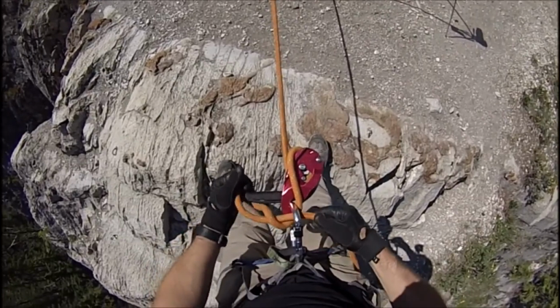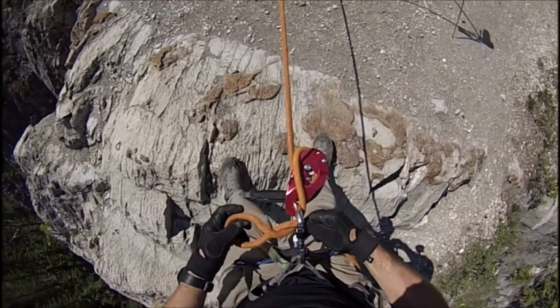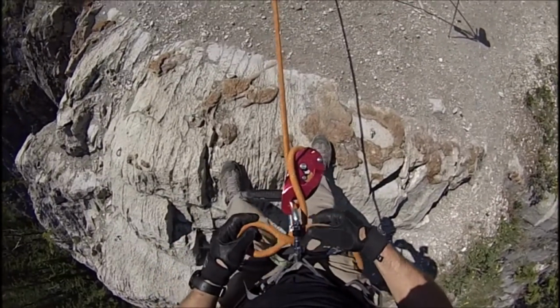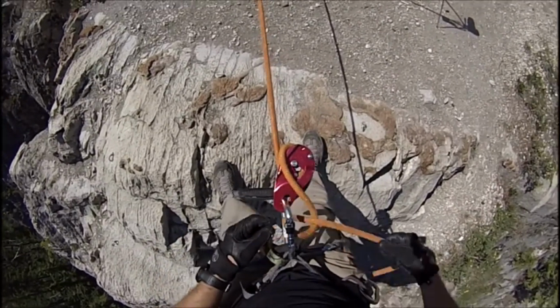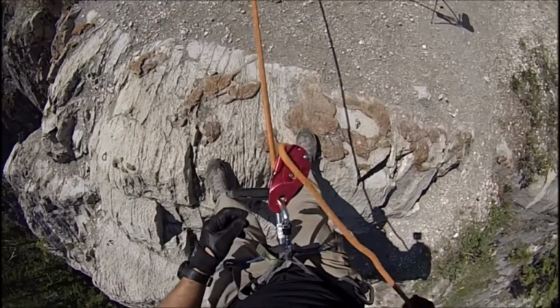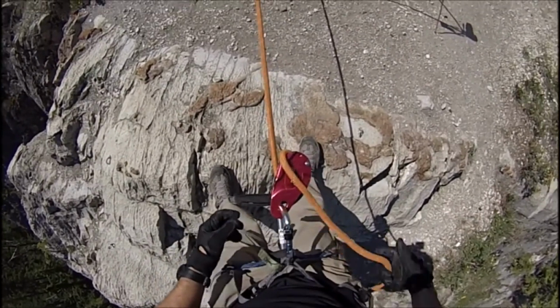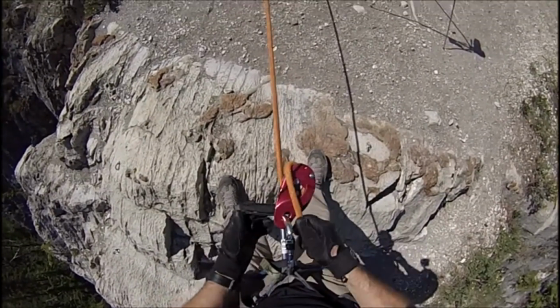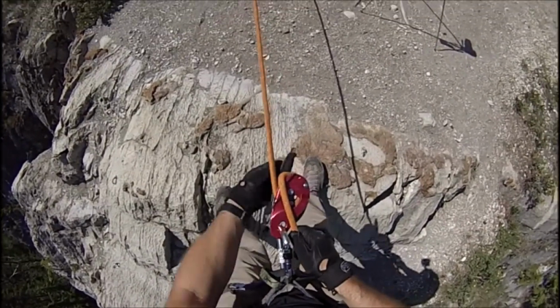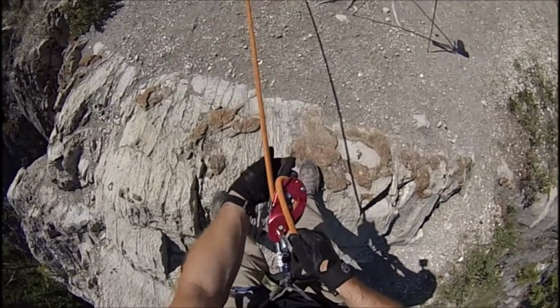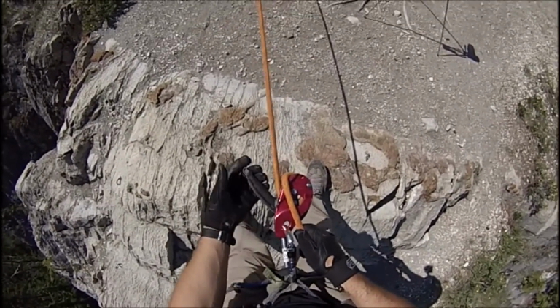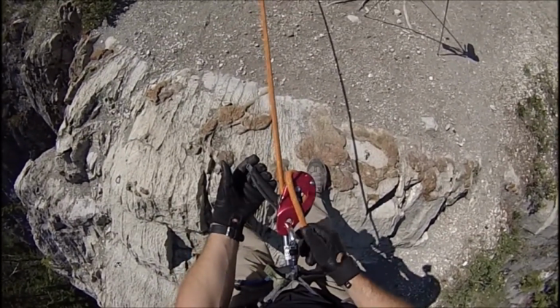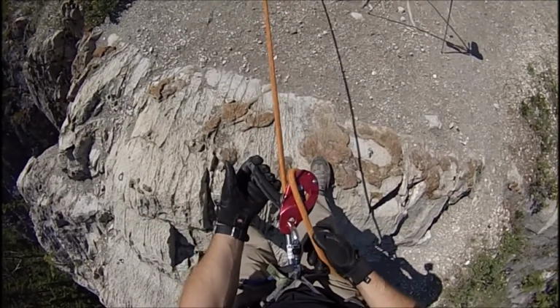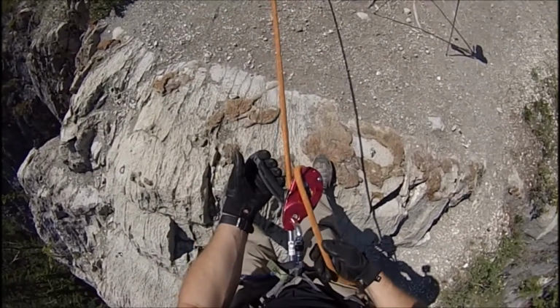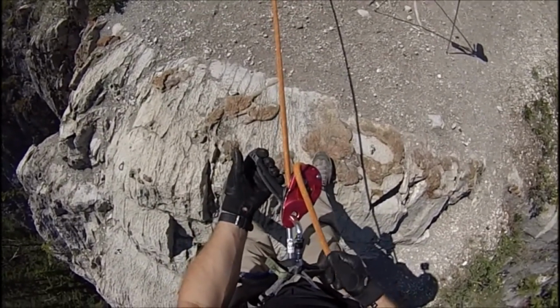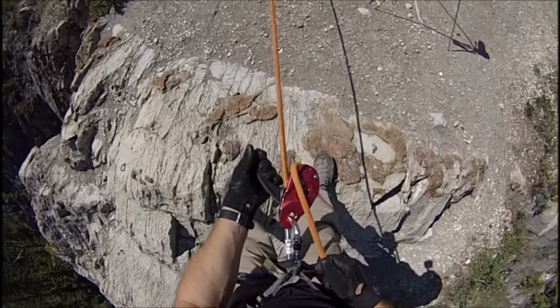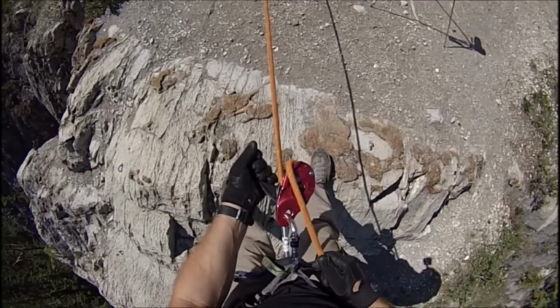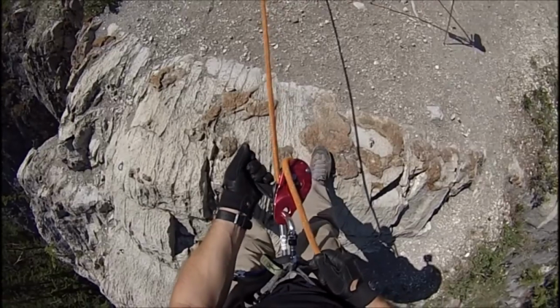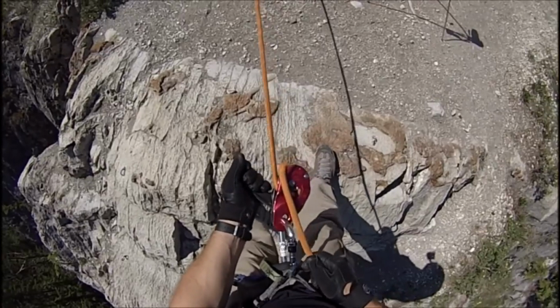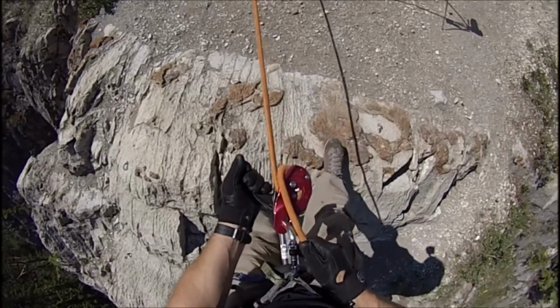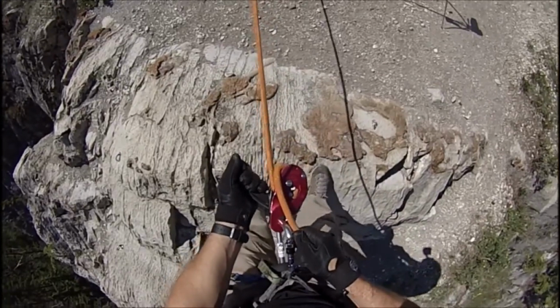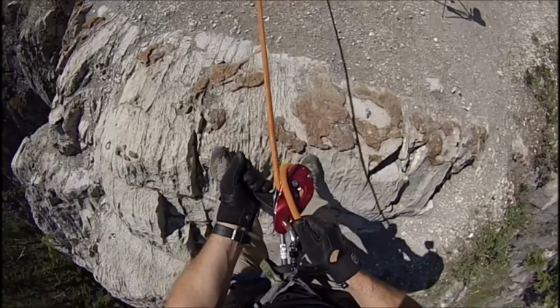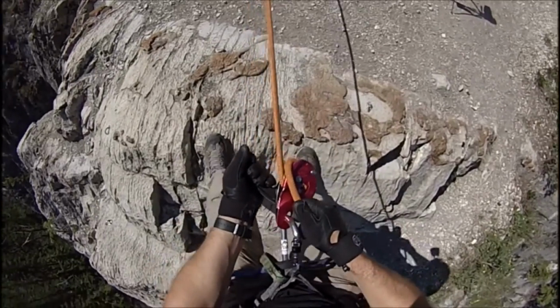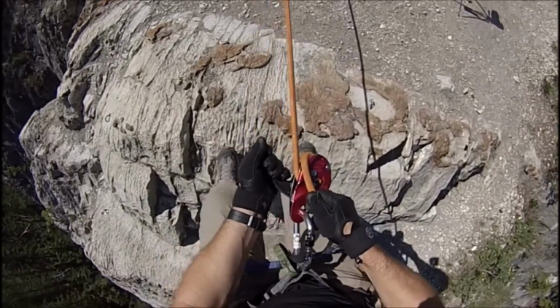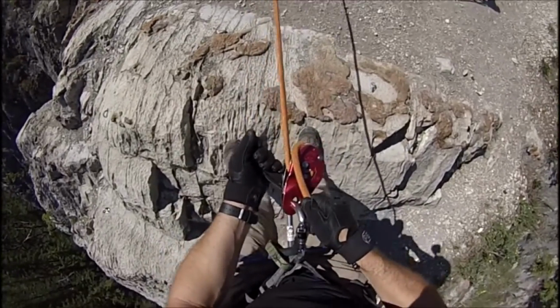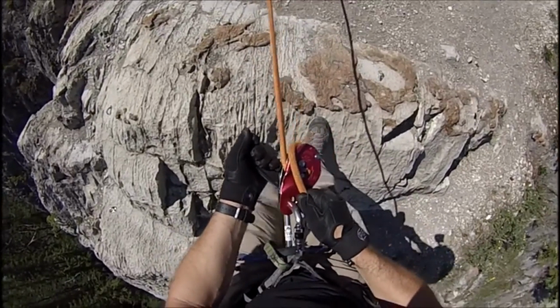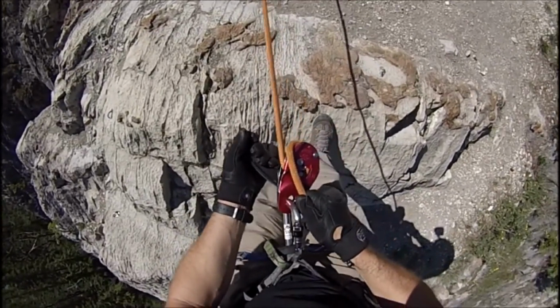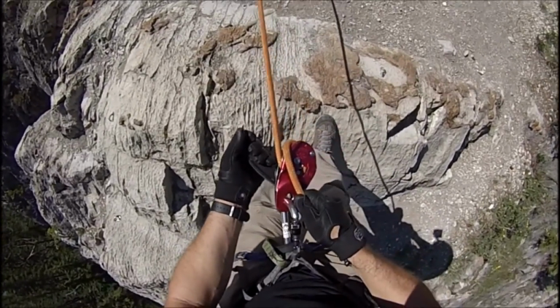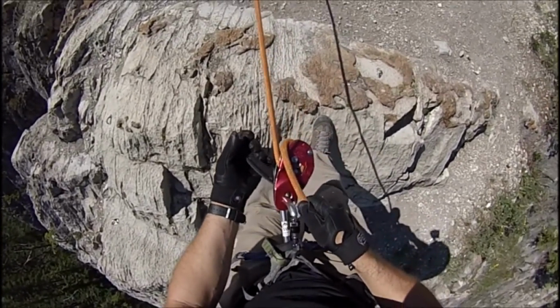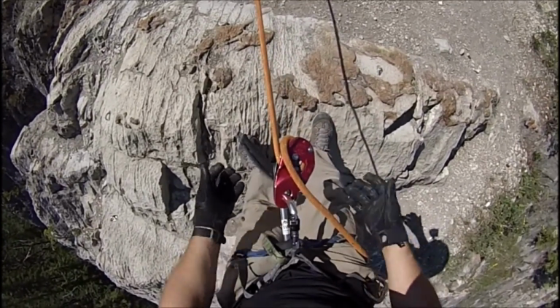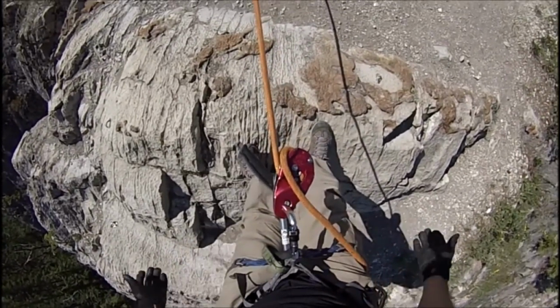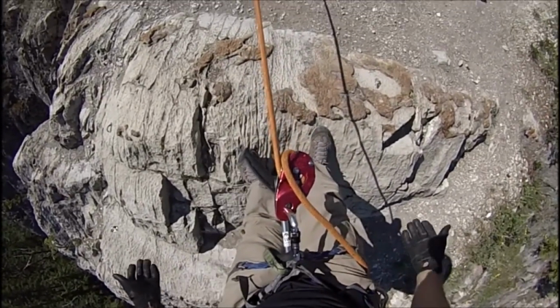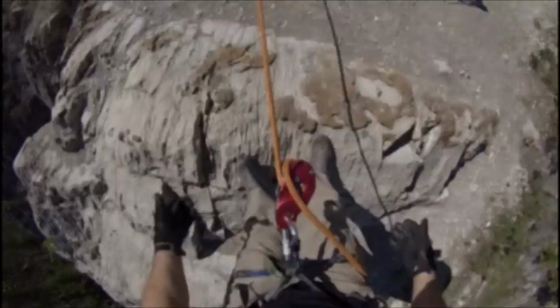Unlock it, reset the handle, and continue to rappel. It locks automatically. Thanks for joining us.